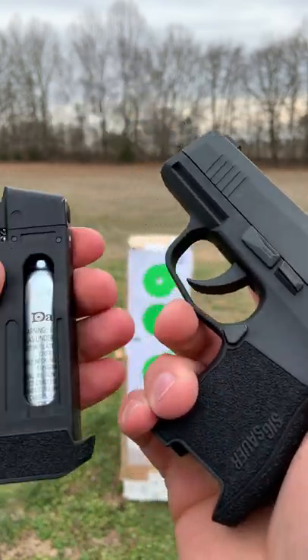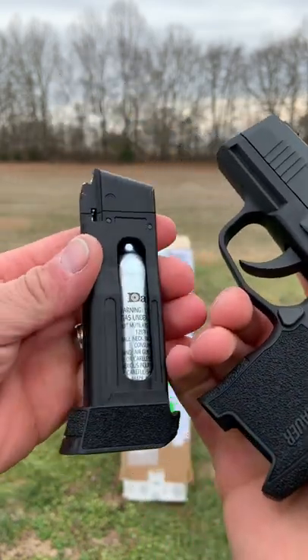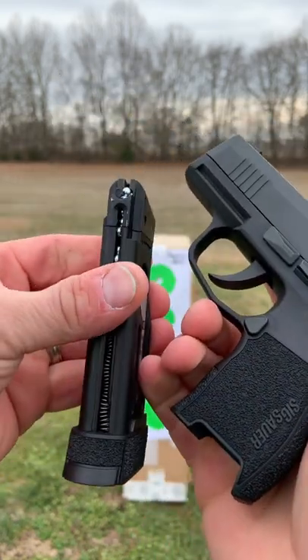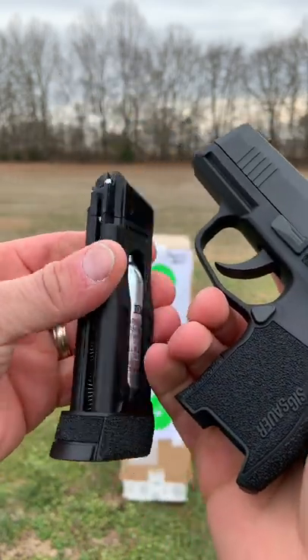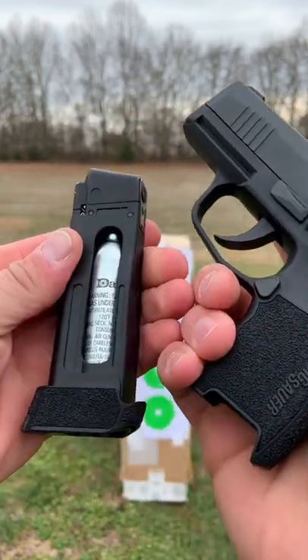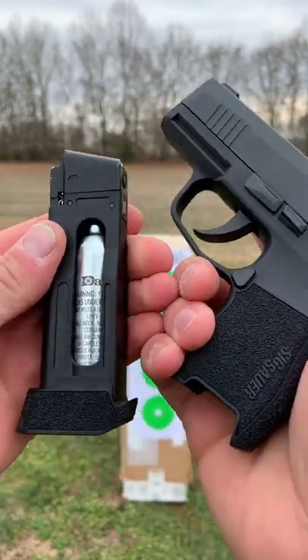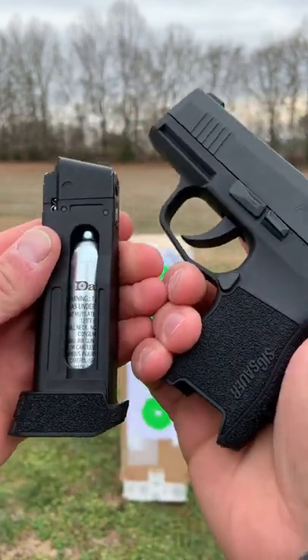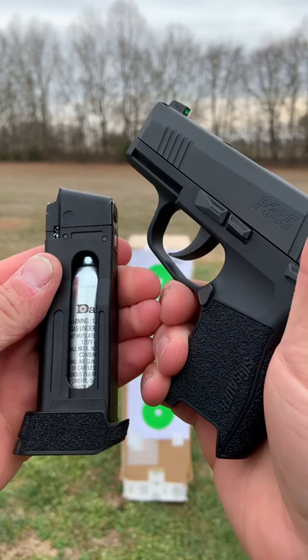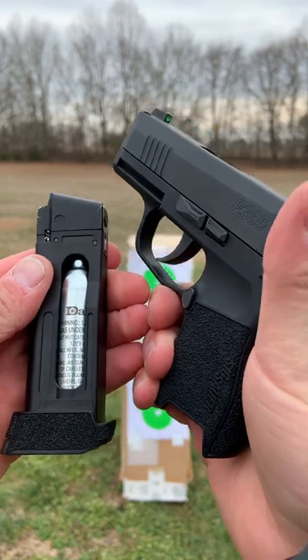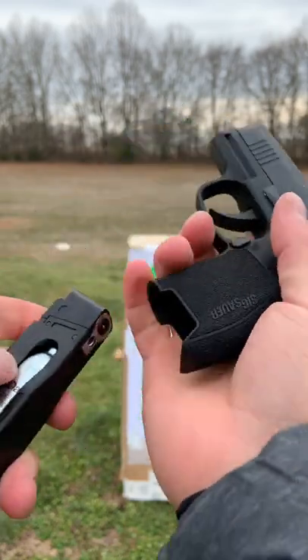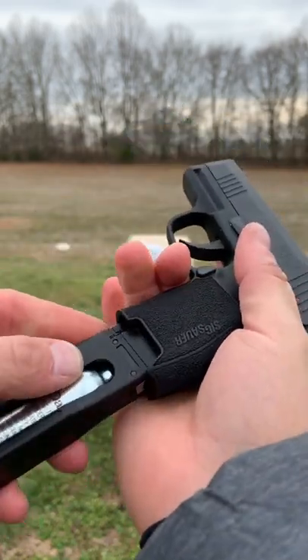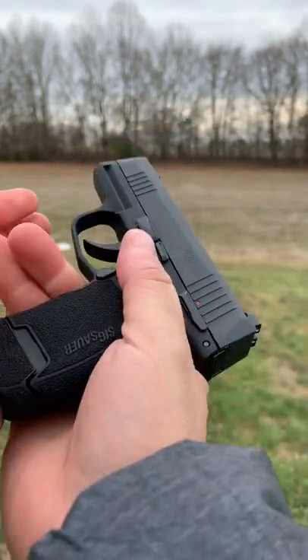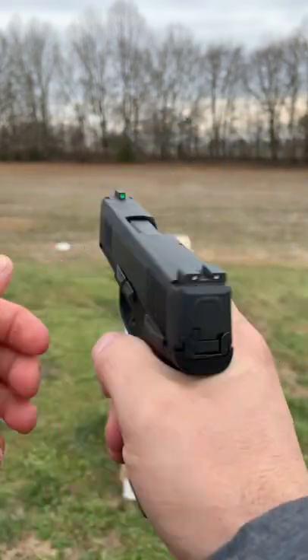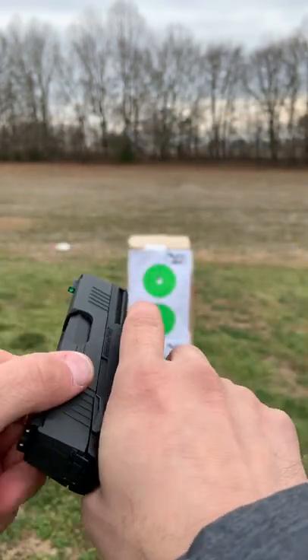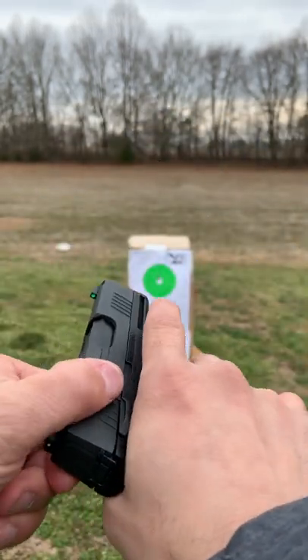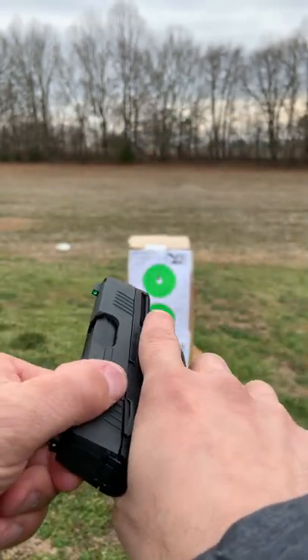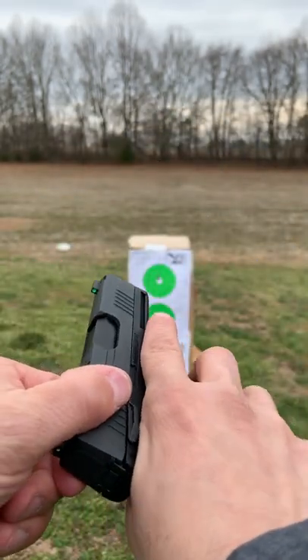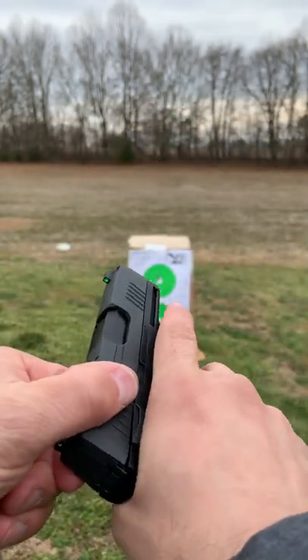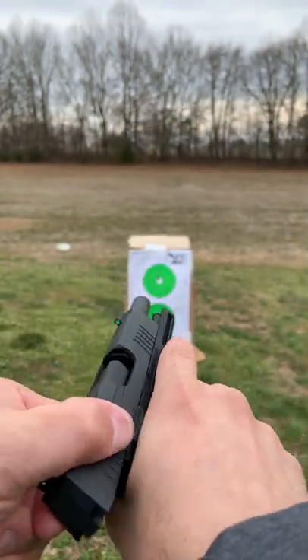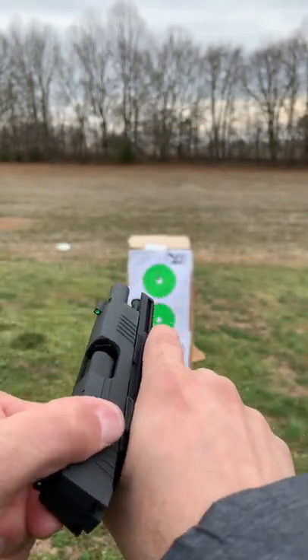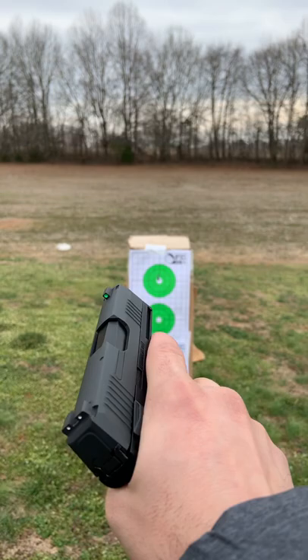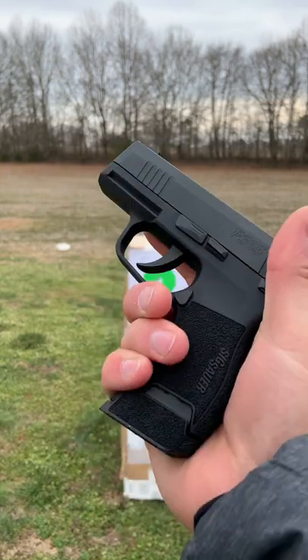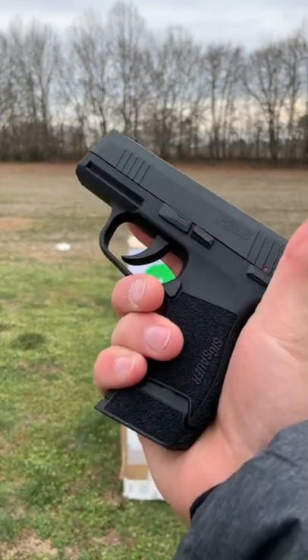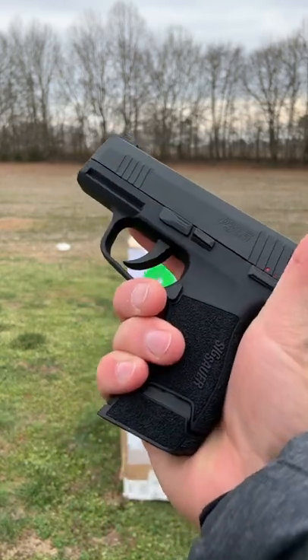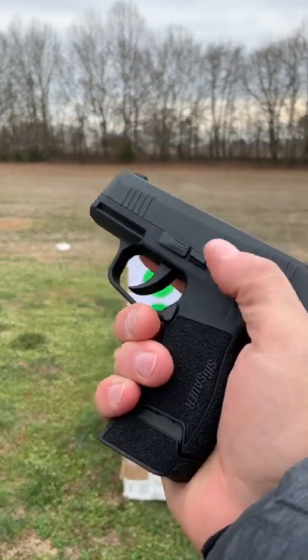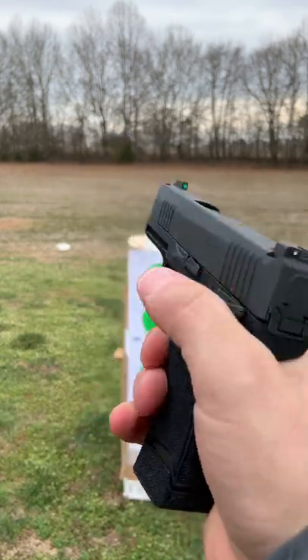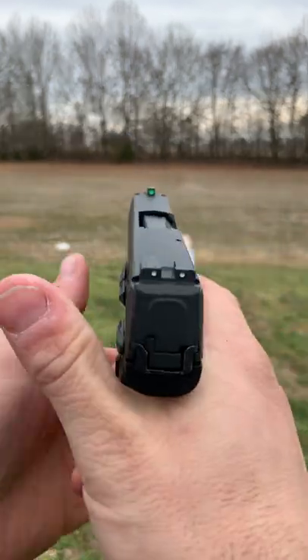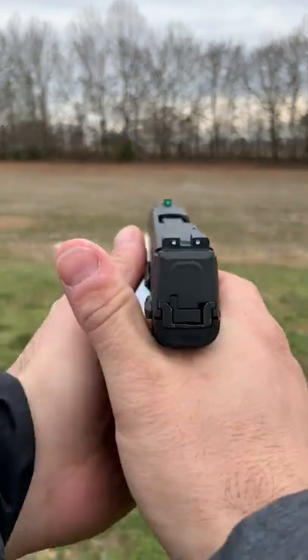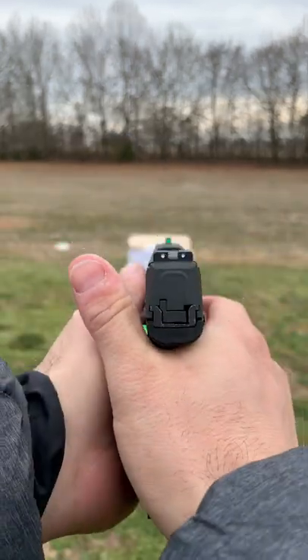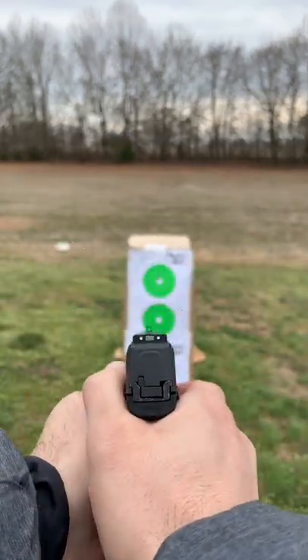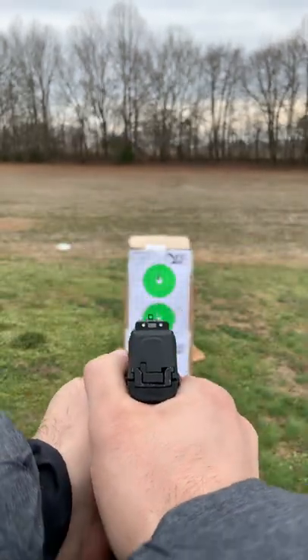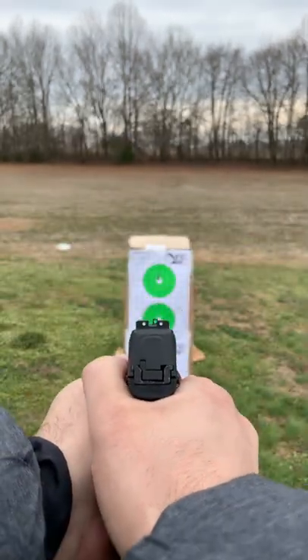It takes the standard metal BBs with a 12 gram CO2 cartridge and it functions with that blowback operation, which is pretty darn slick. It also has the exact same set of sights, so perfect for training.